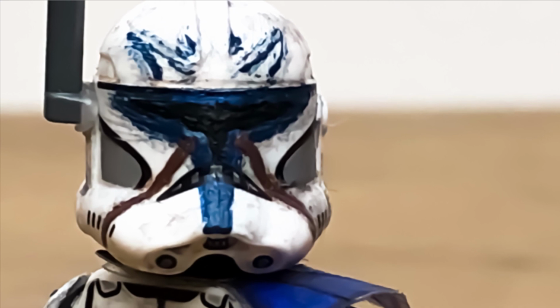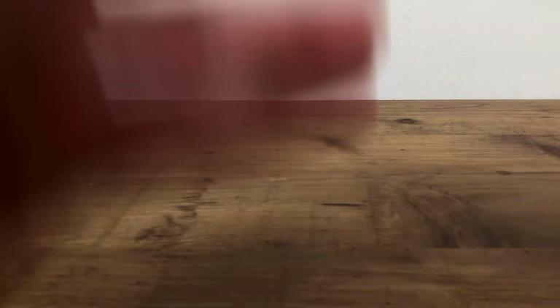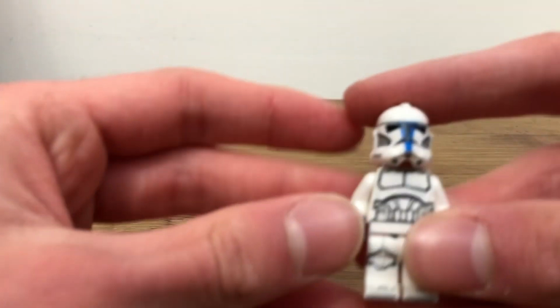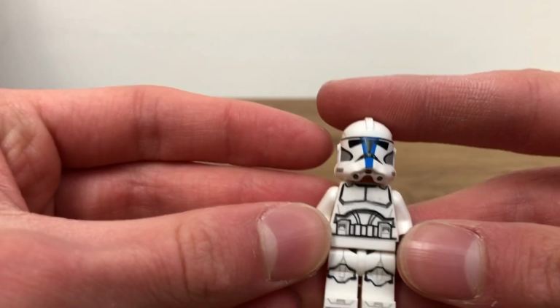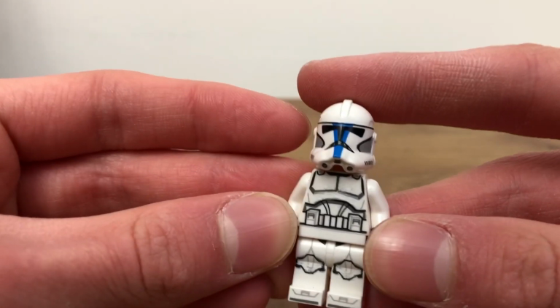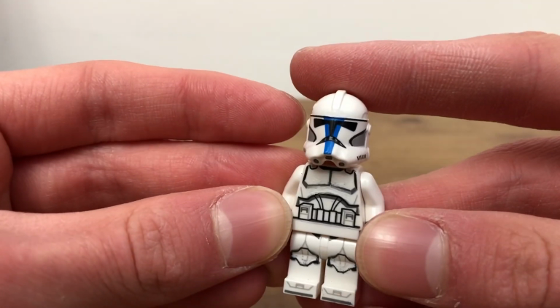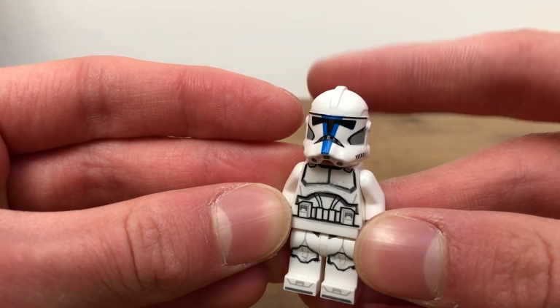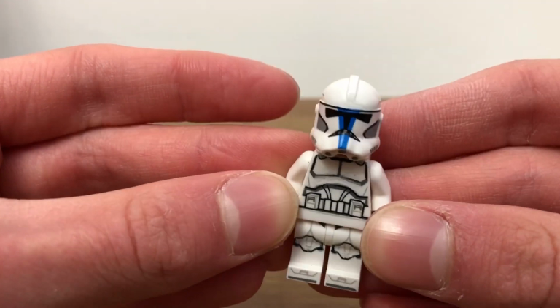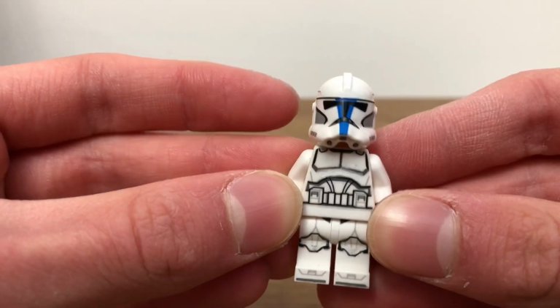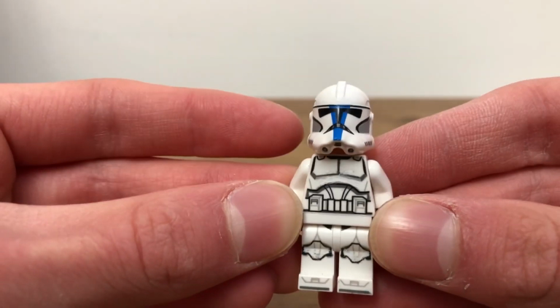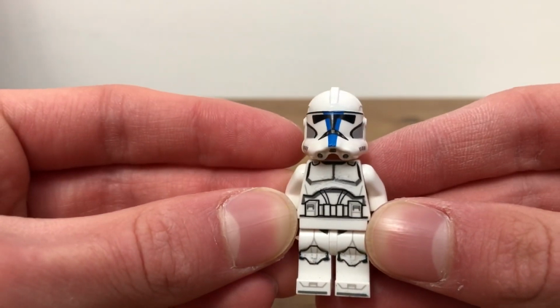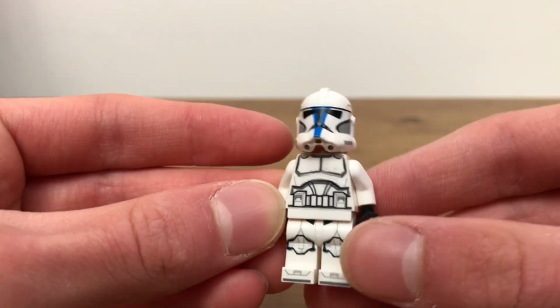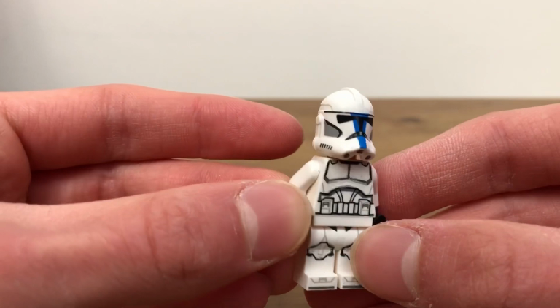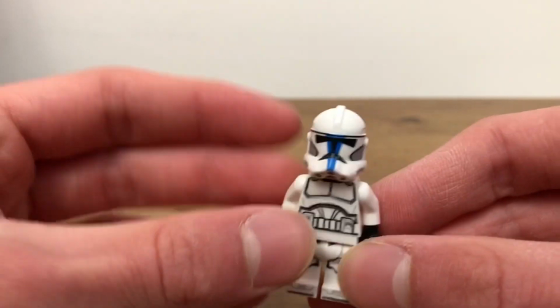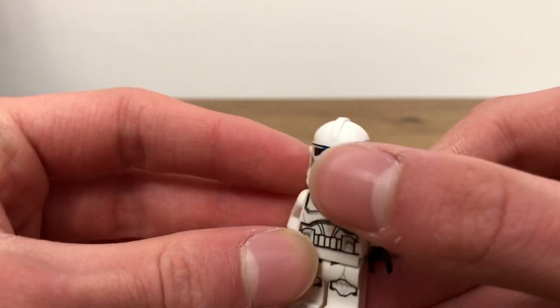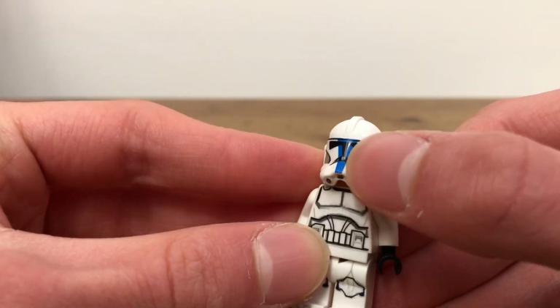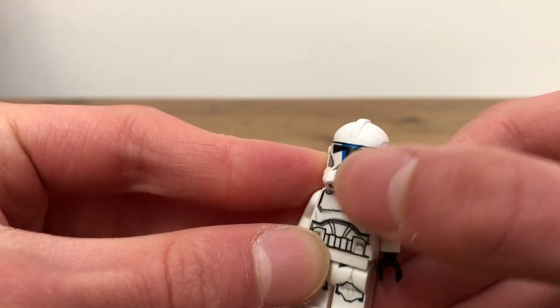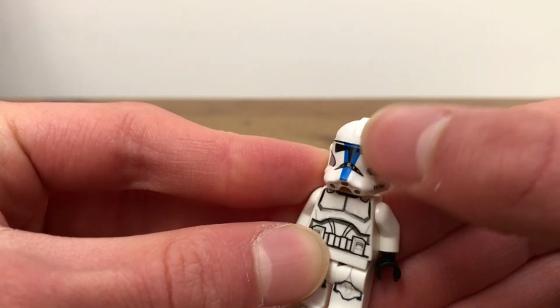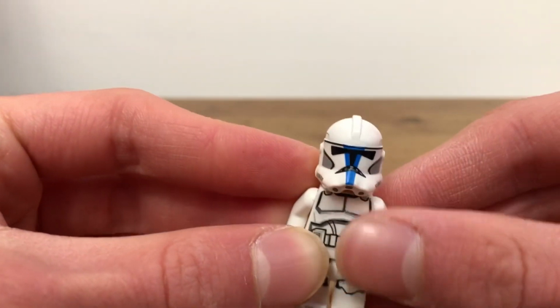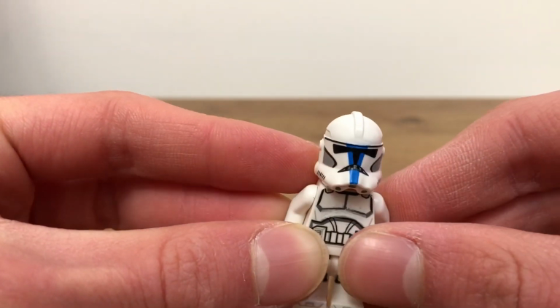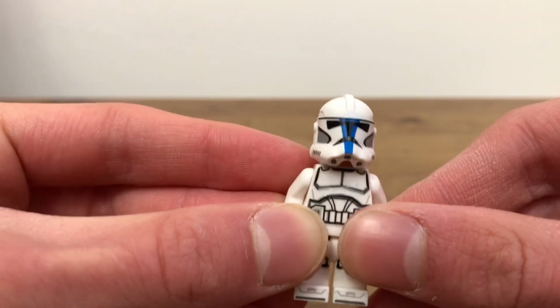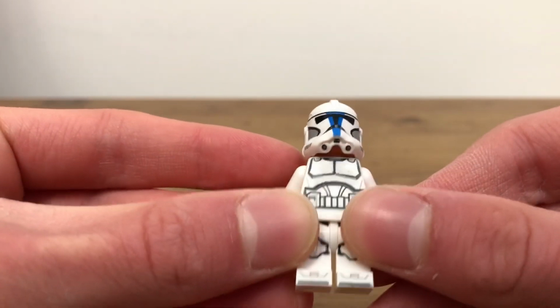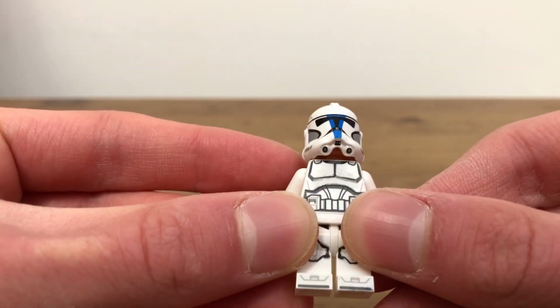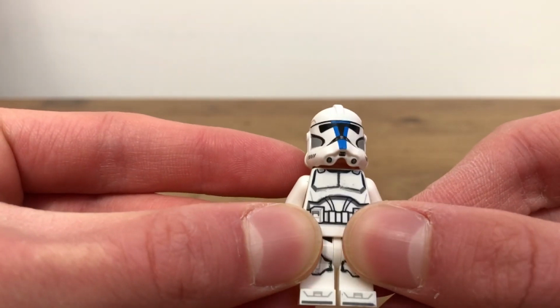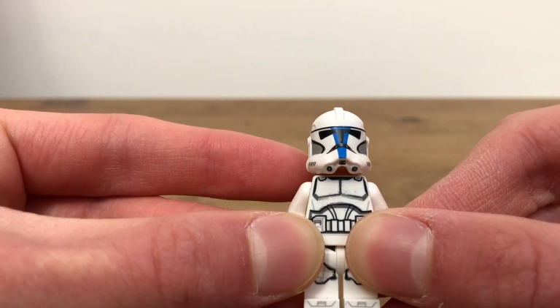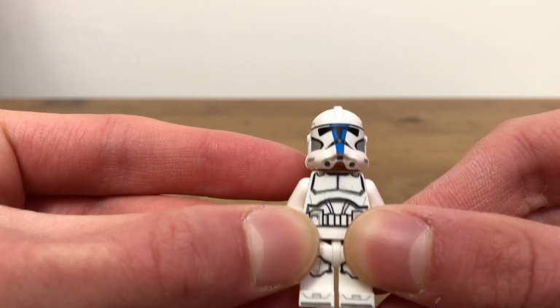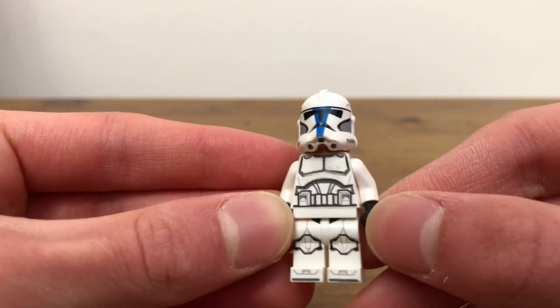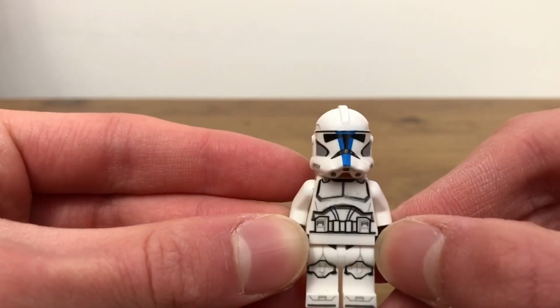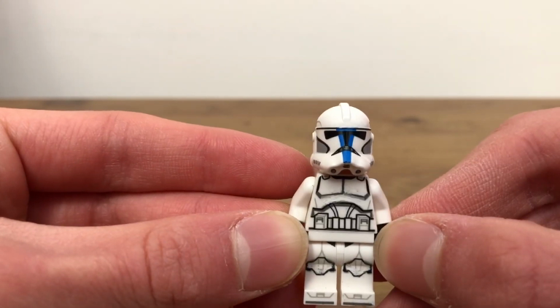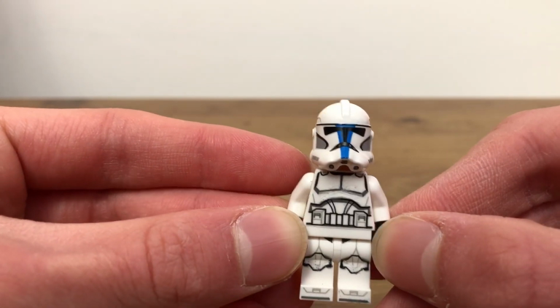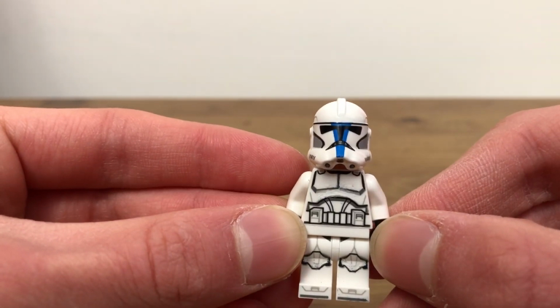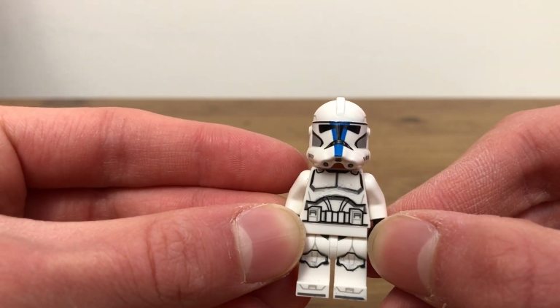I started off with a Fire First Trooper and I just removed some of the printing except for the area around the visor, because I'll be painting over that later. If you want to know how to remove the printing off of these figures, I've got a separate video which will be linked in the description.